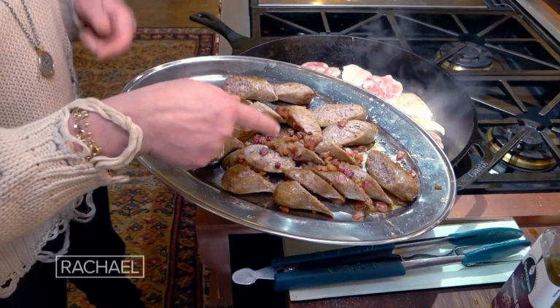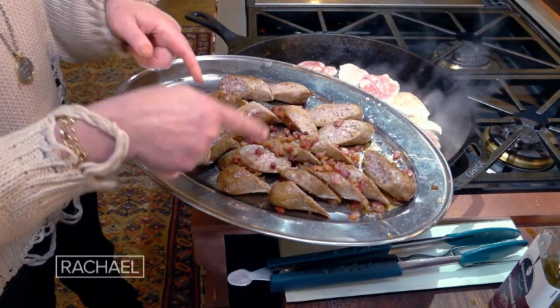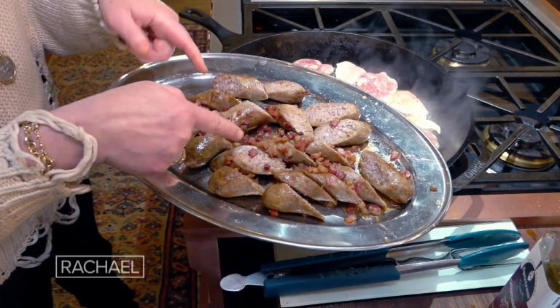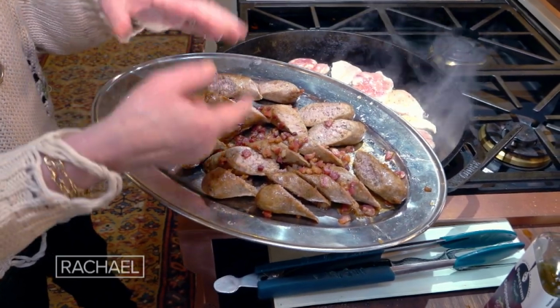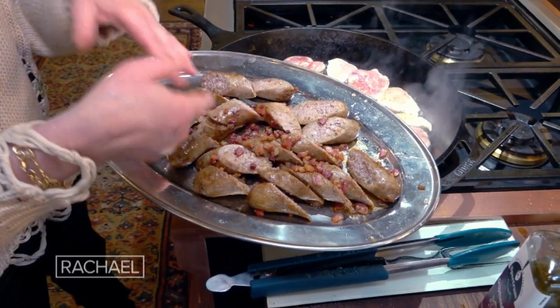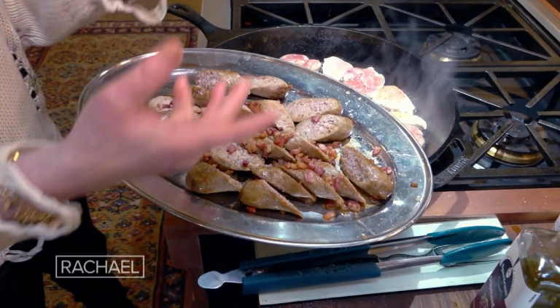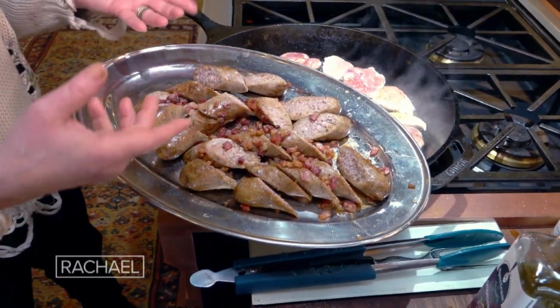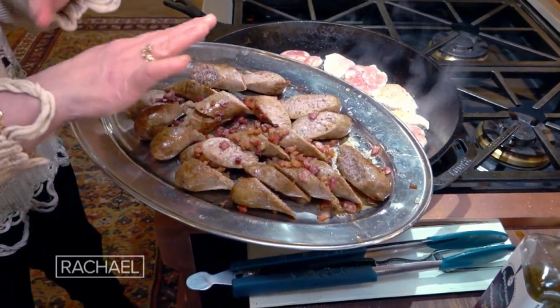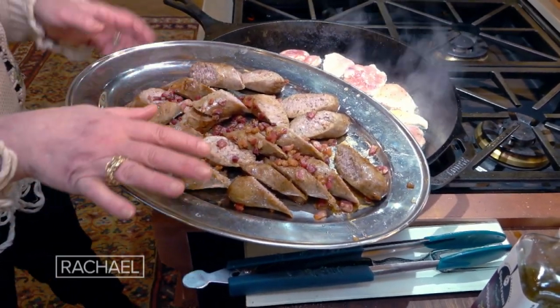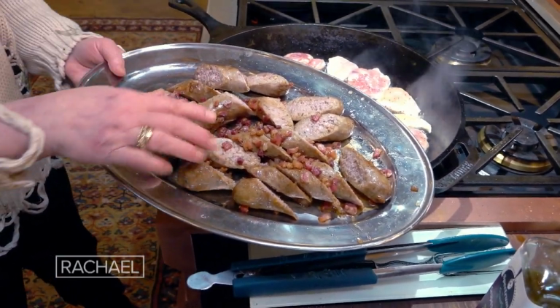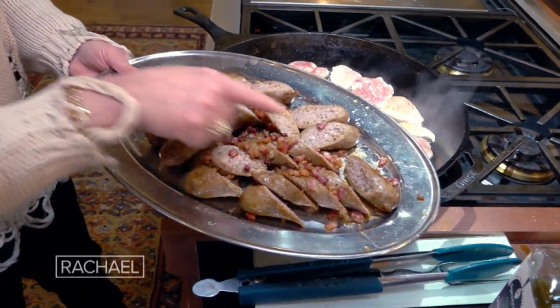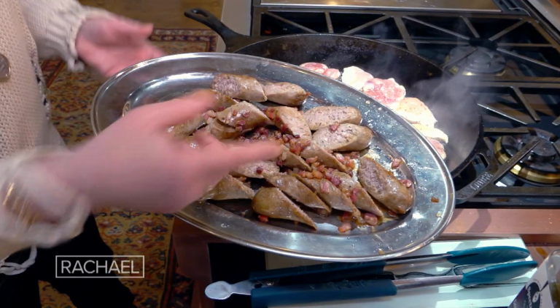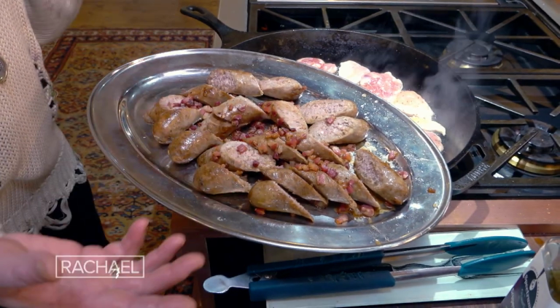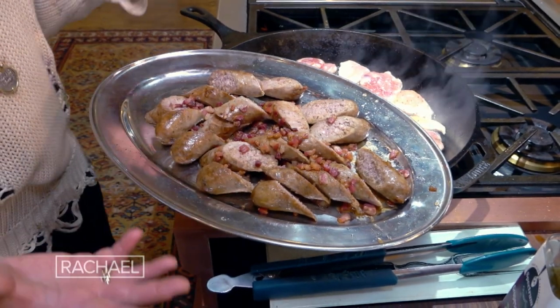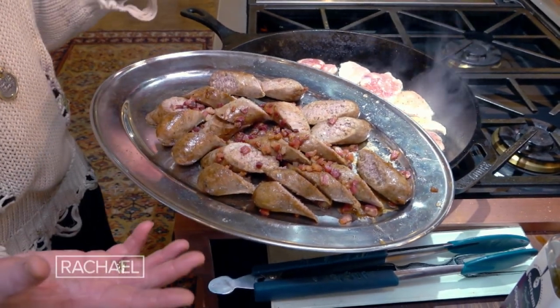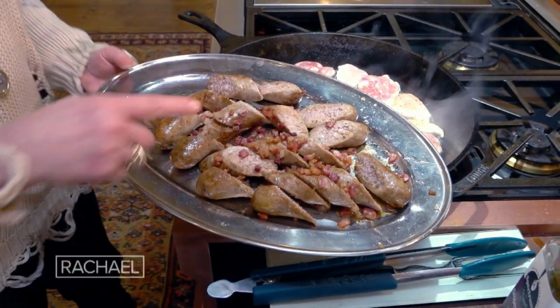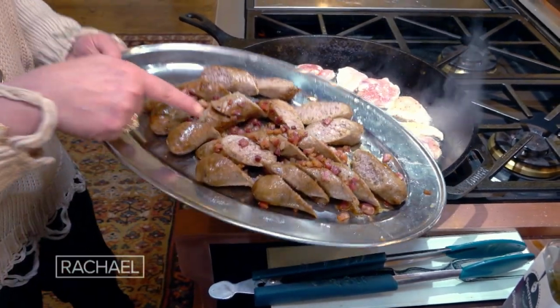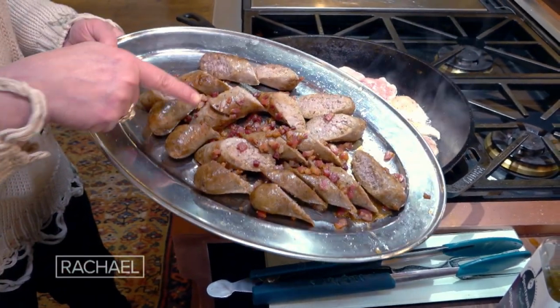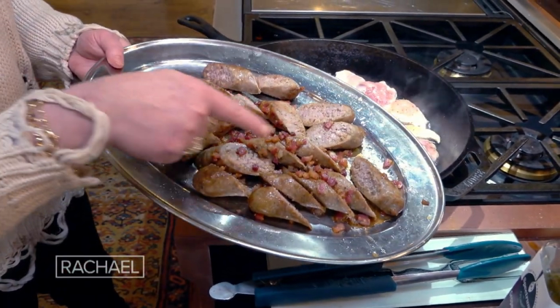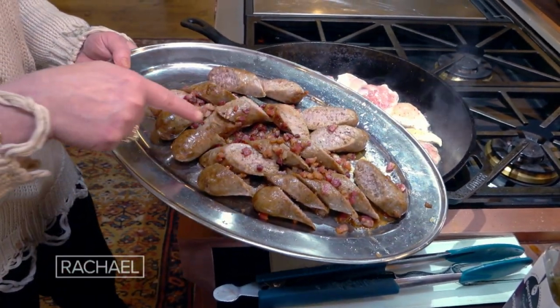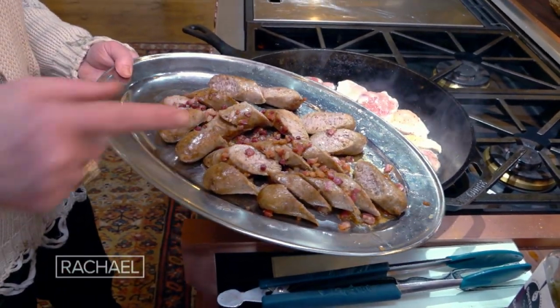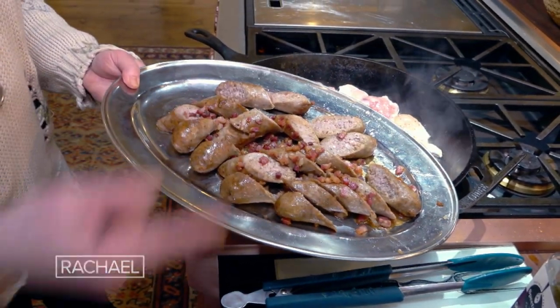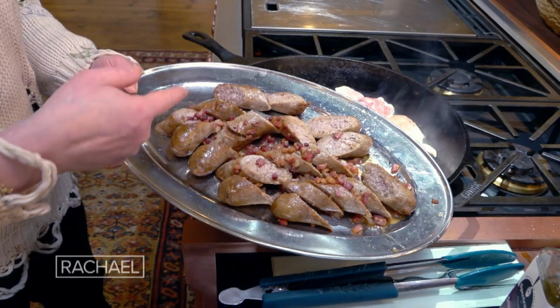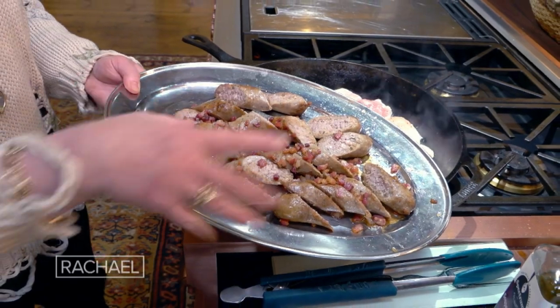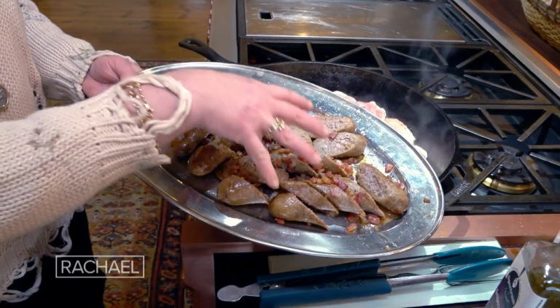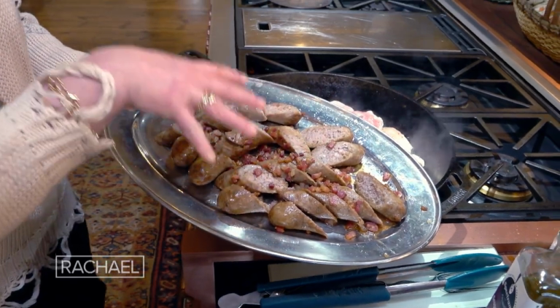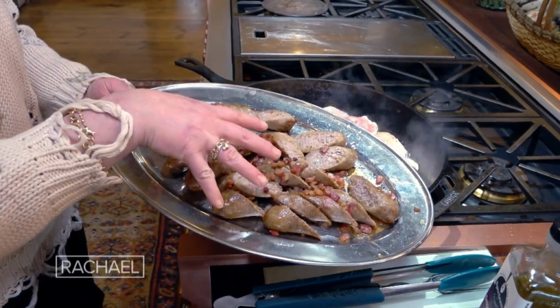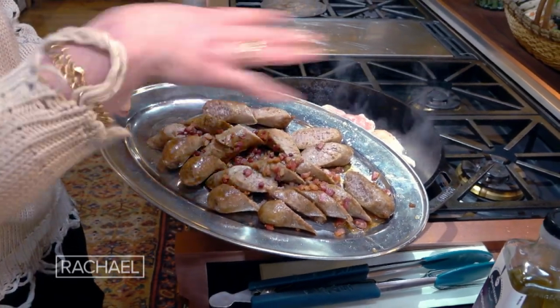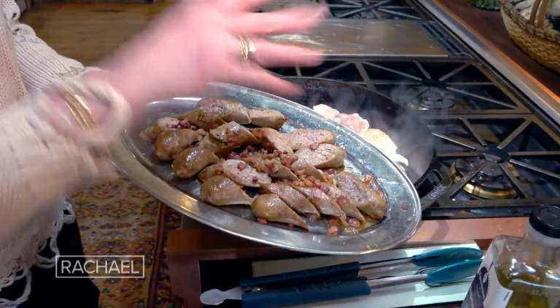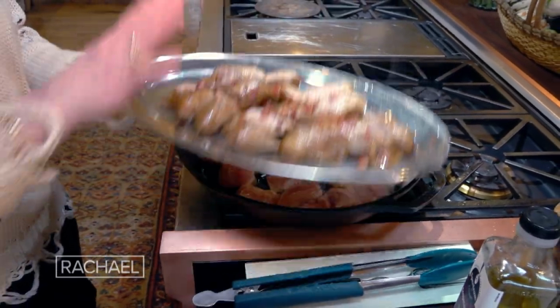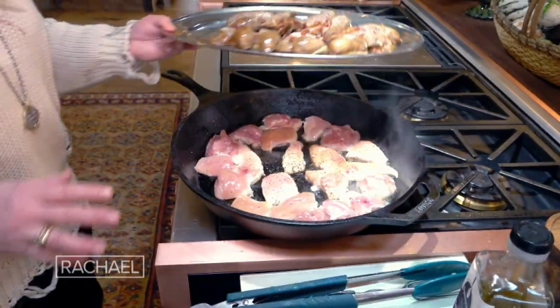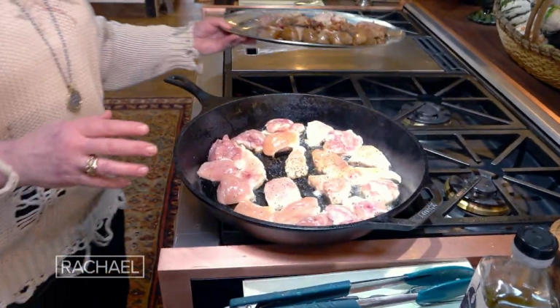Then I brown some pancetta, guanciale, or bacon — about a quarter of a pound or so, chopped. I take that out of the pan and put it with the sausage and reserve. Put it on the side.